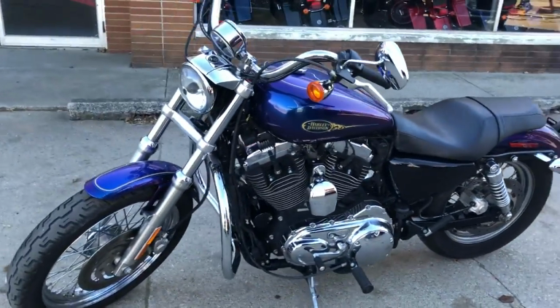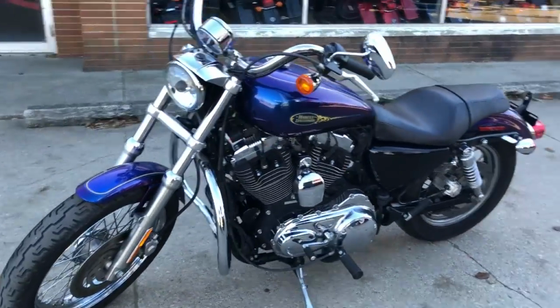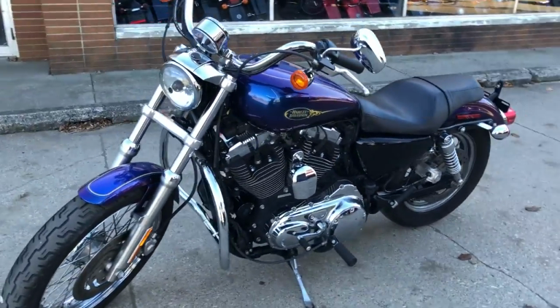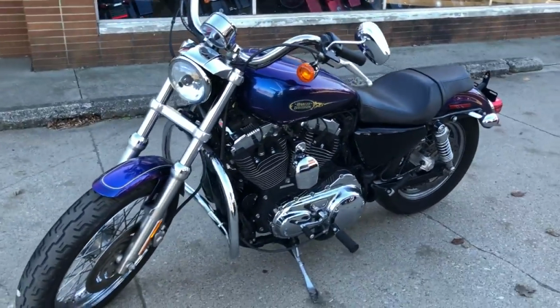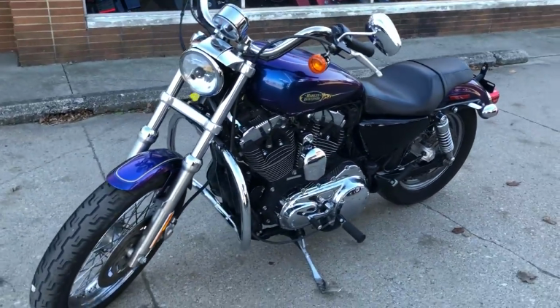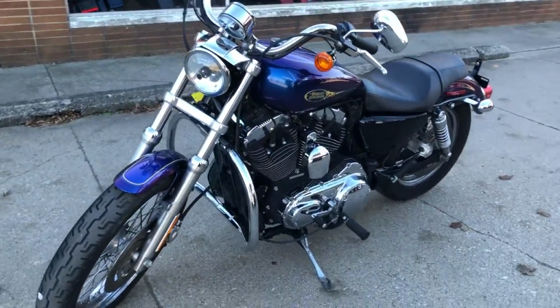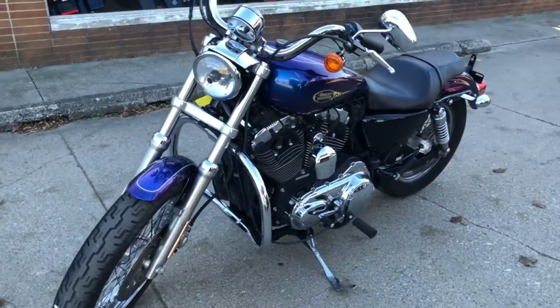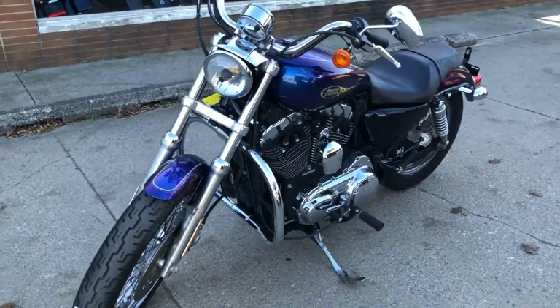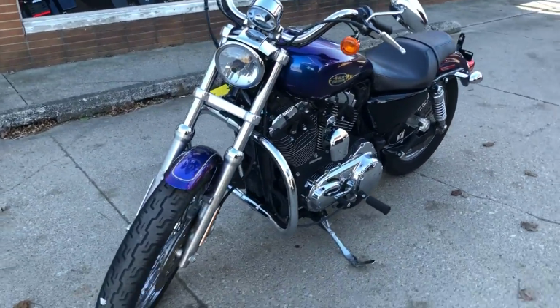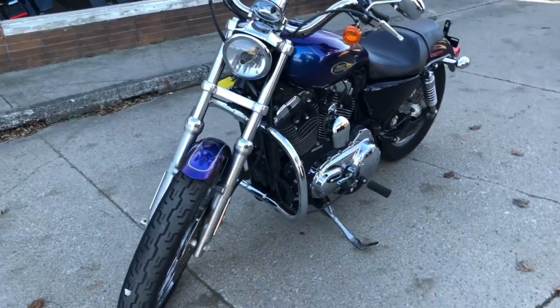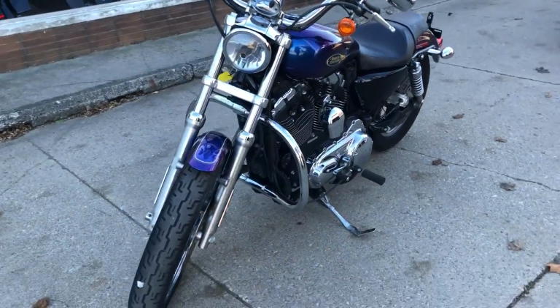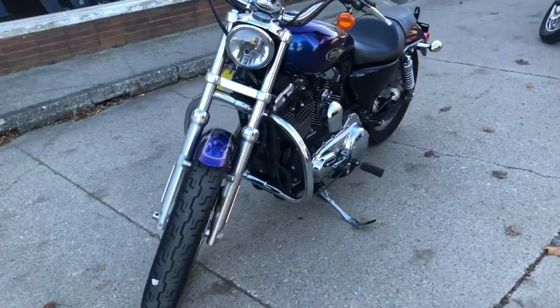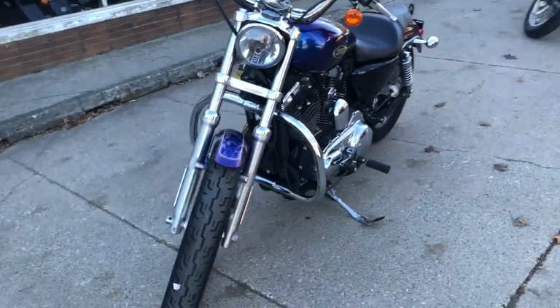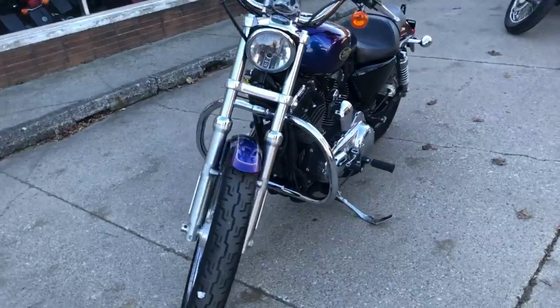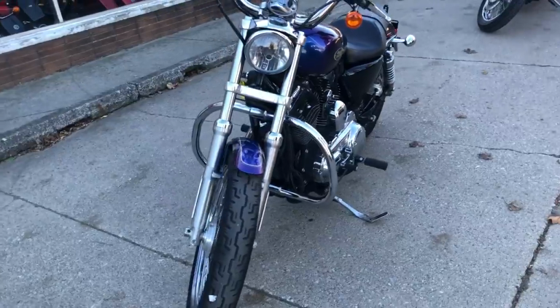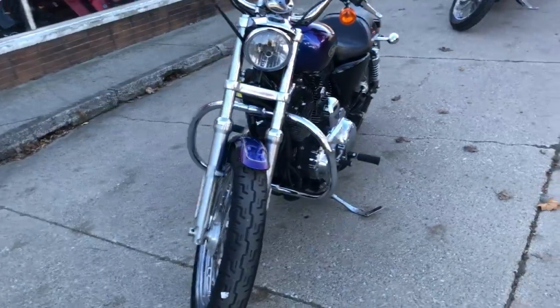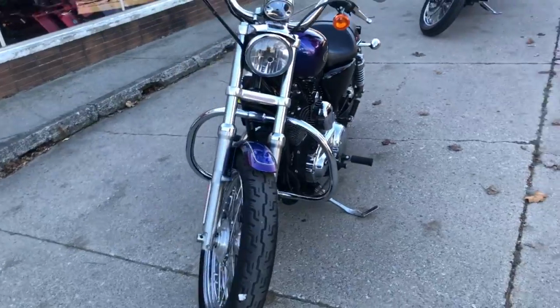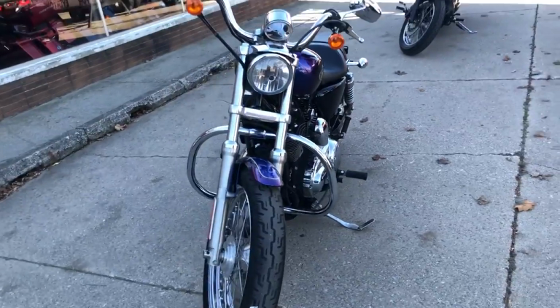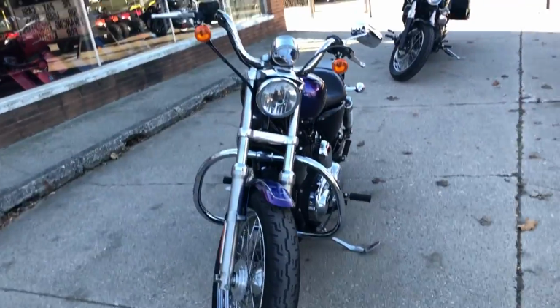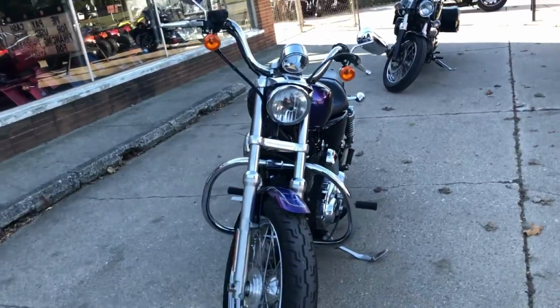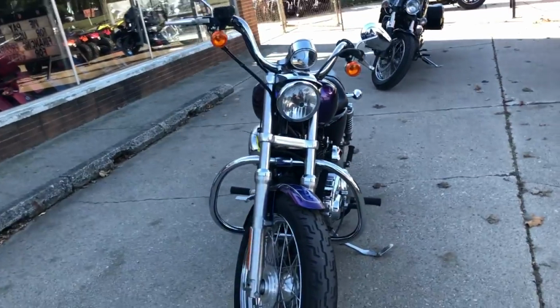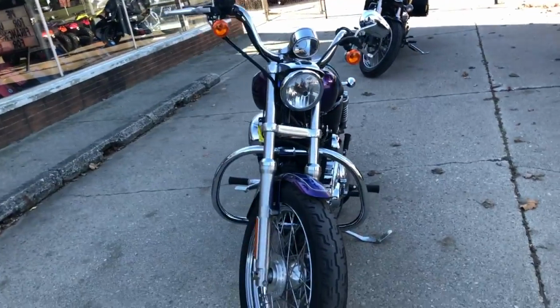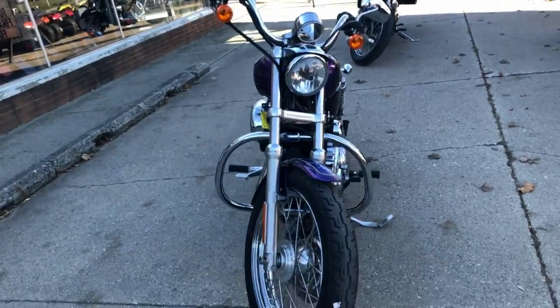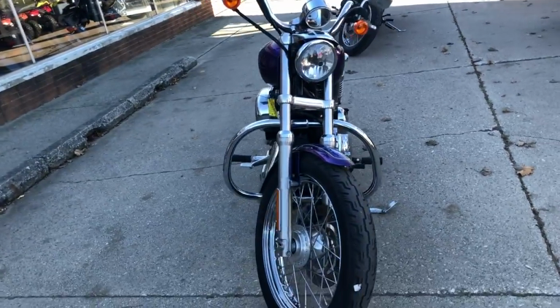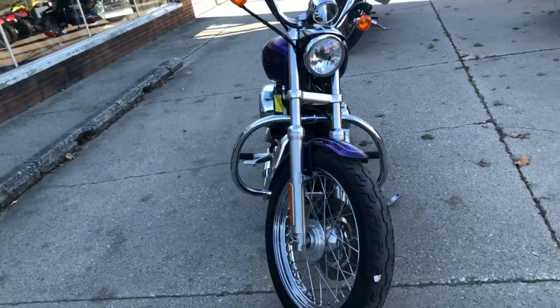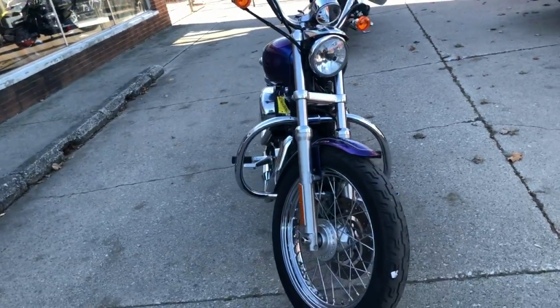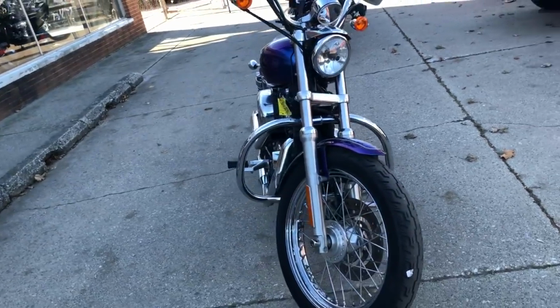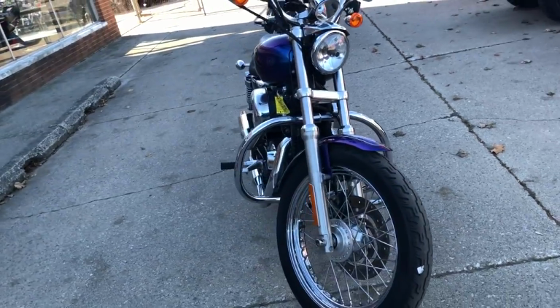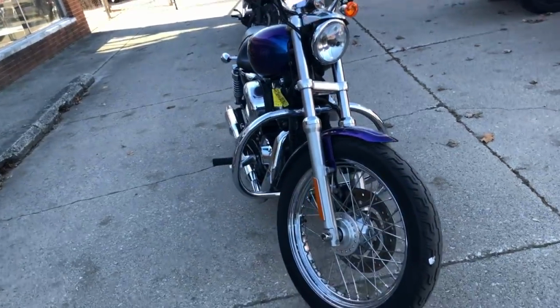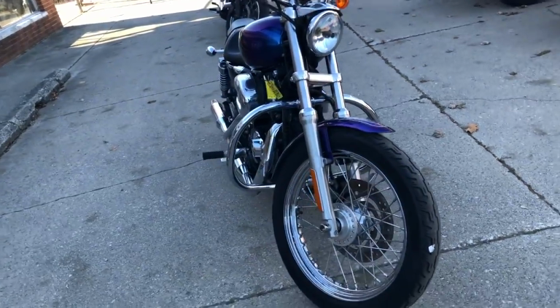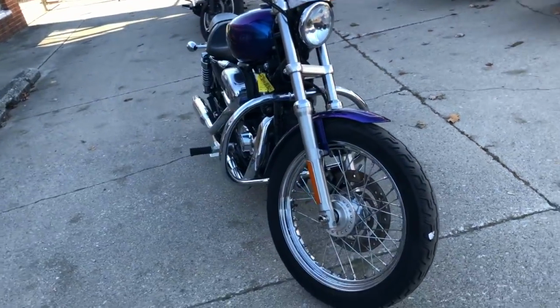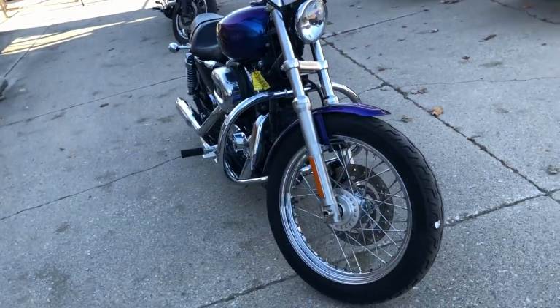It's sharp — no dents, no dings, no scratches. You've got tons of chrome. This one runs strong, everything works. Just been inspected. It's a dealership and it's ready to go.